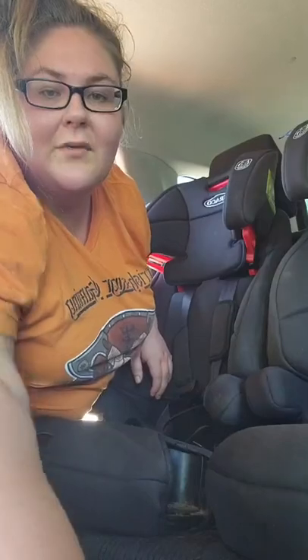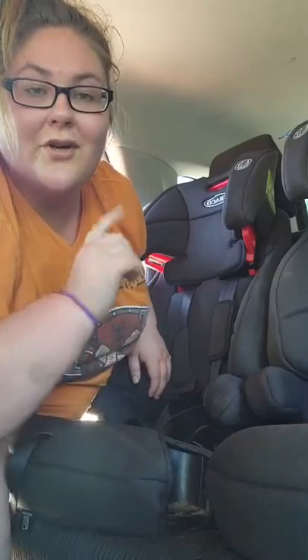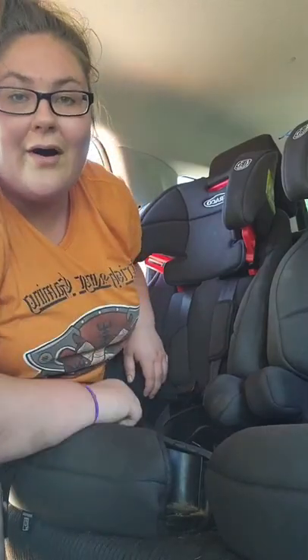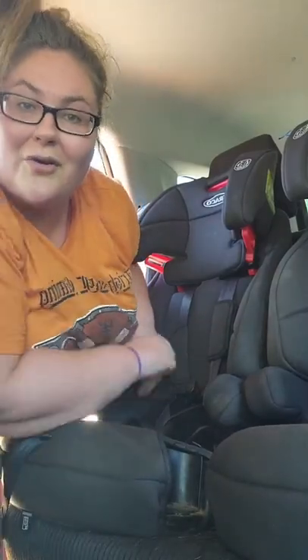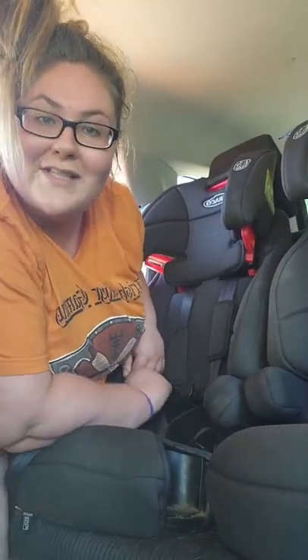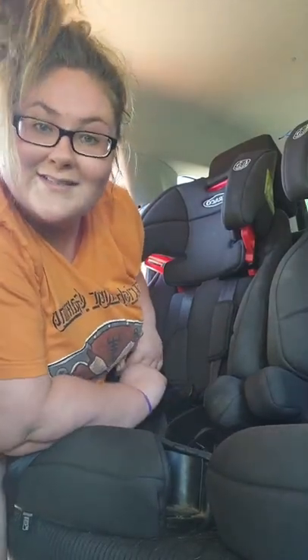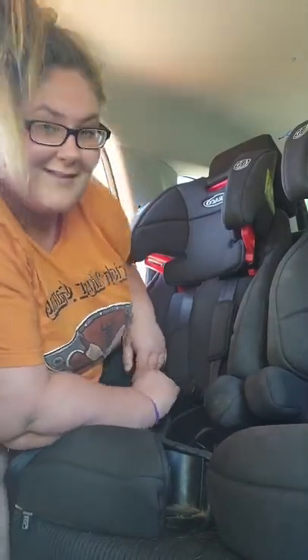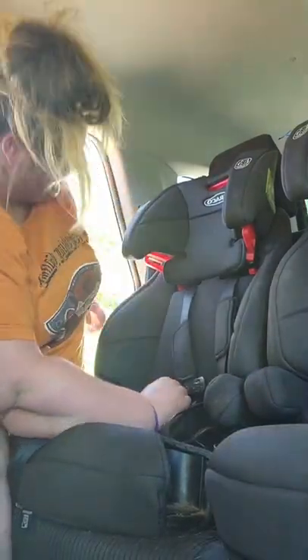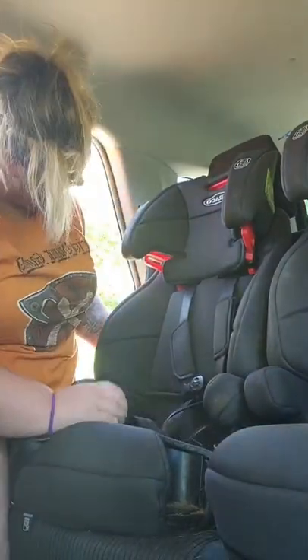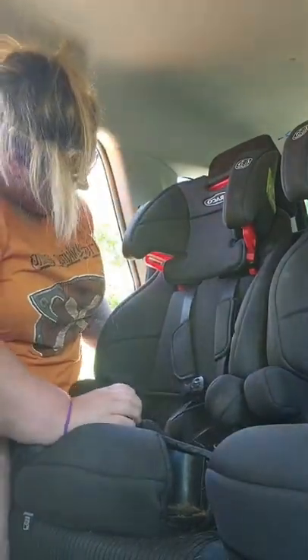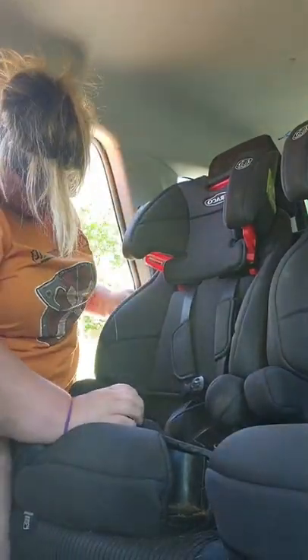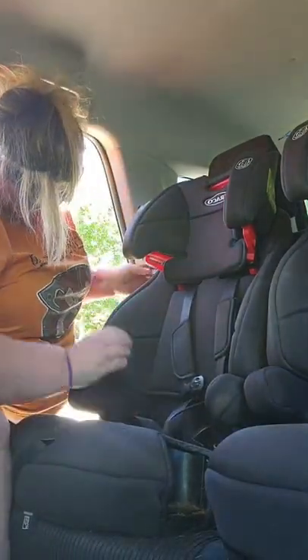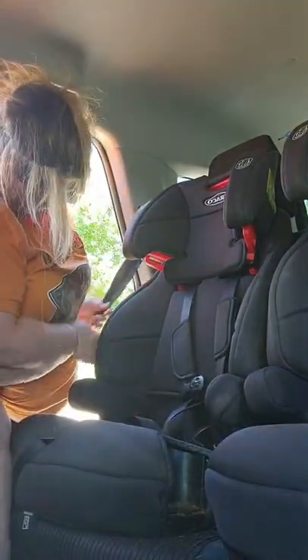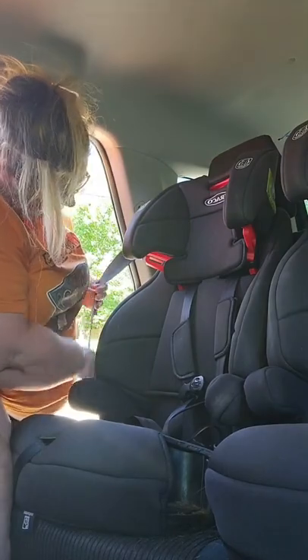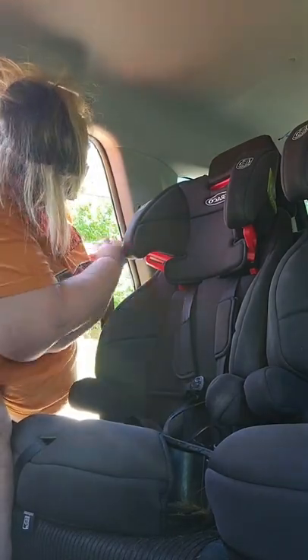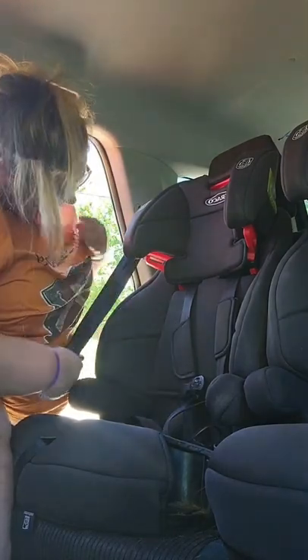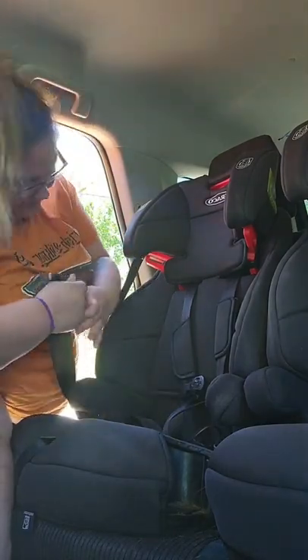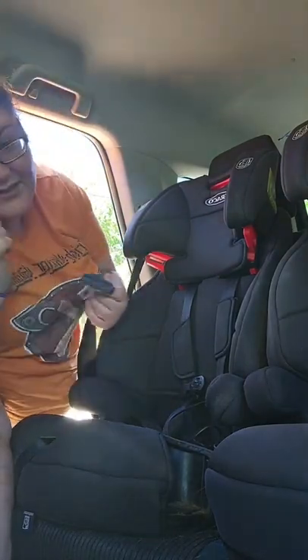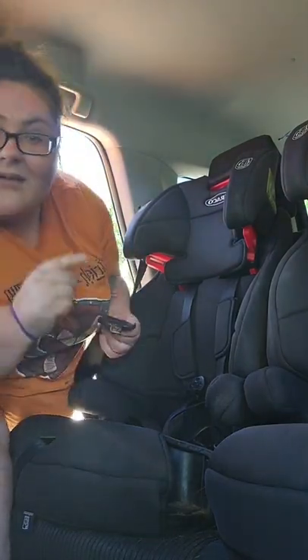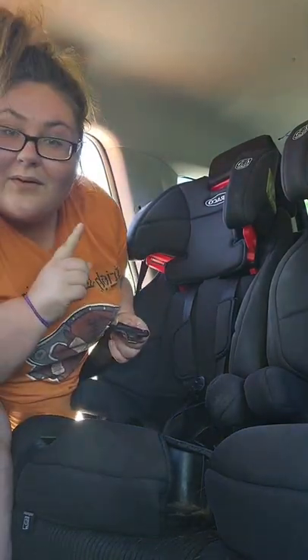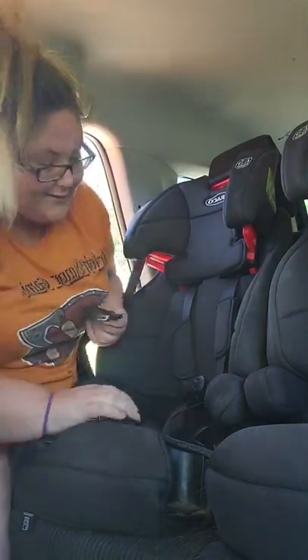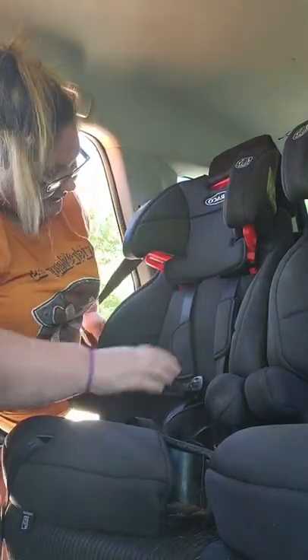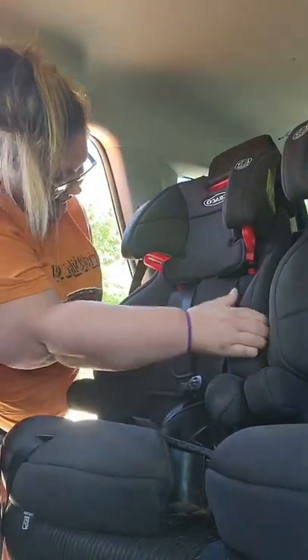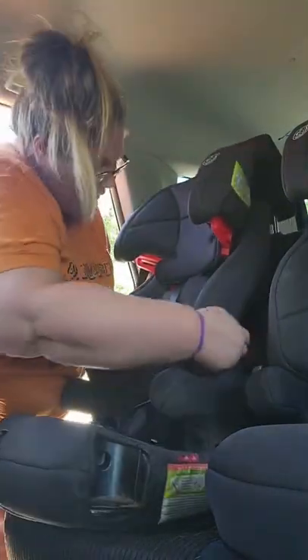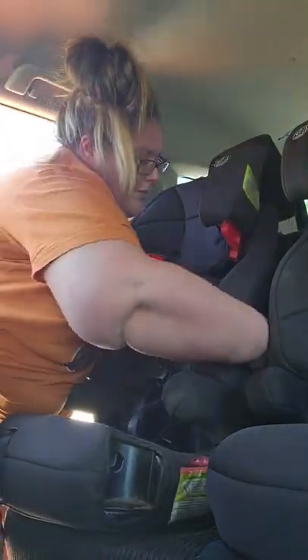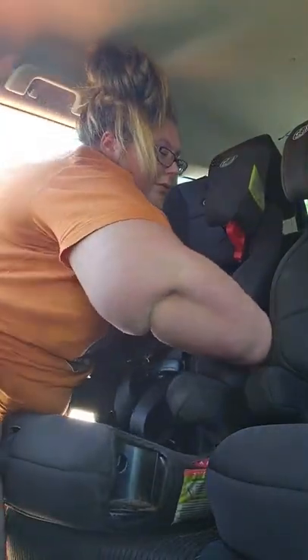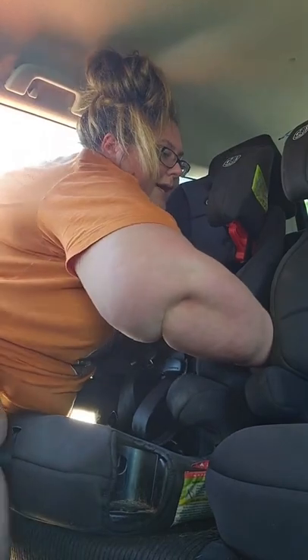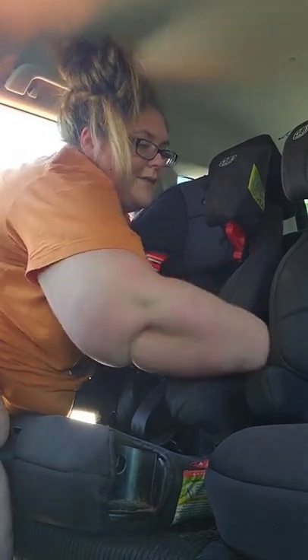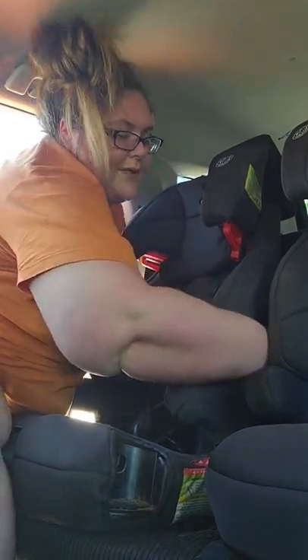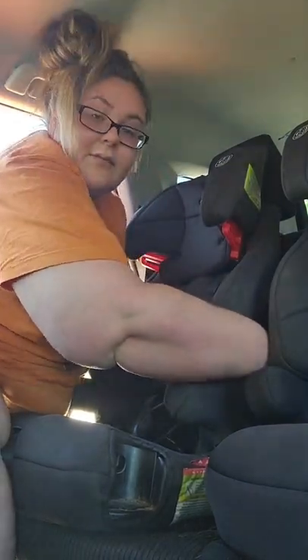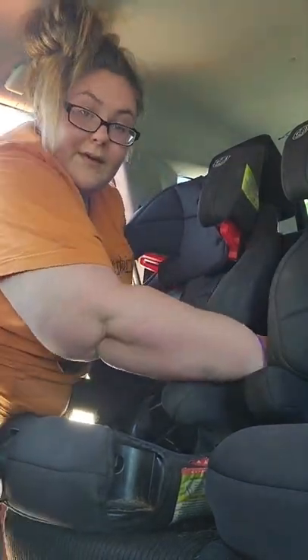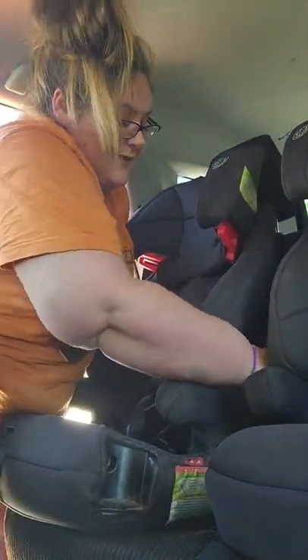I'm going to show you all how I install a car seat in less than 60 seconds. Grab your buckle — I'm using the seat belt because the seat belt is easiest. I'm going to put it through the back end of the seat because this is a forward-facing seat.